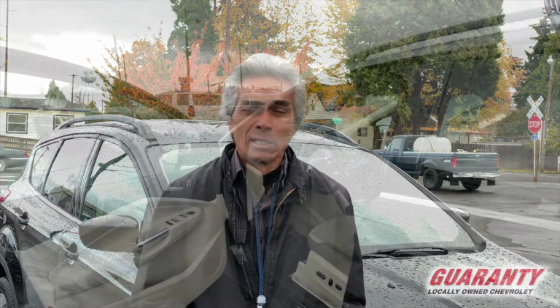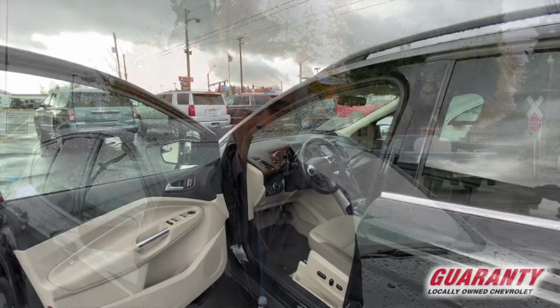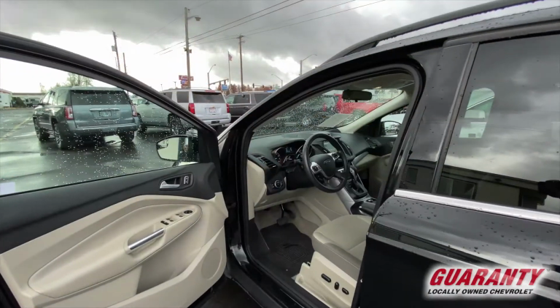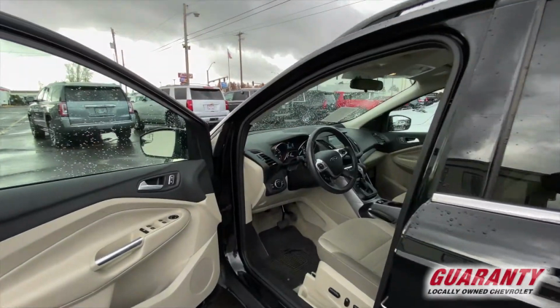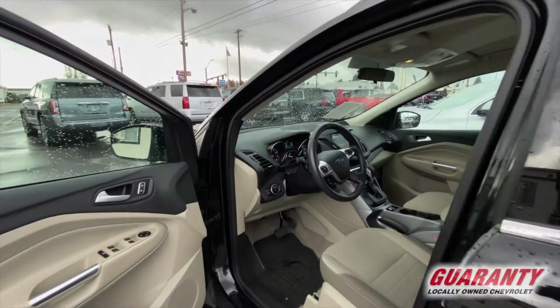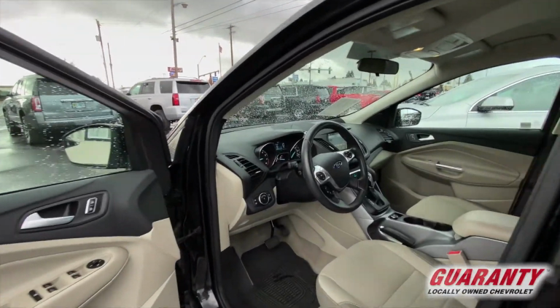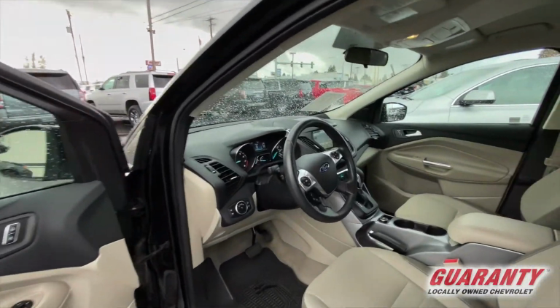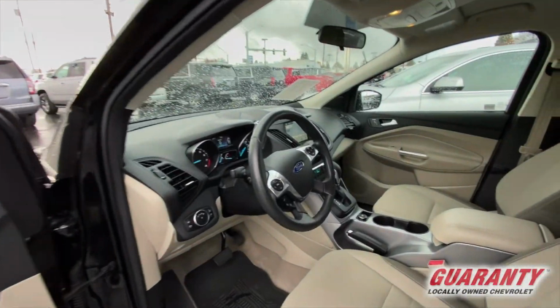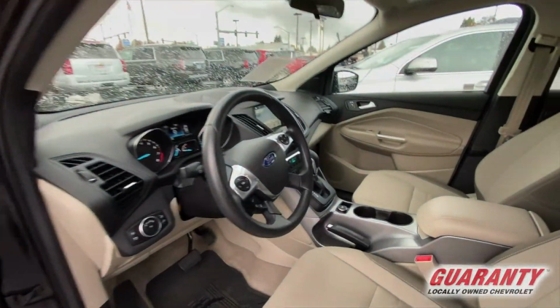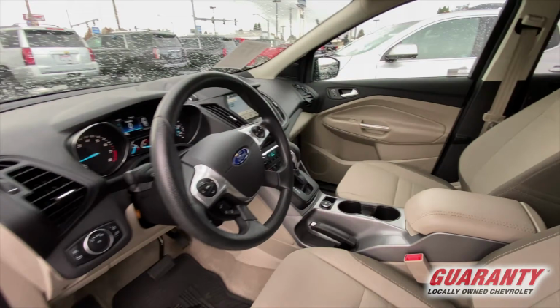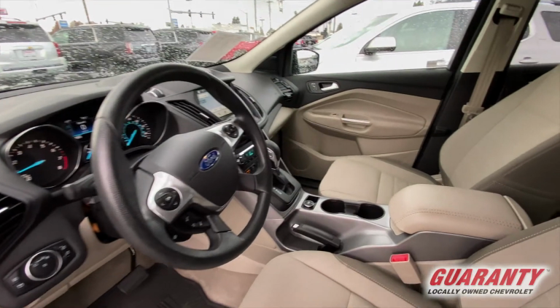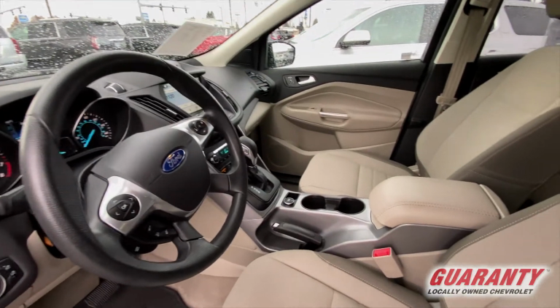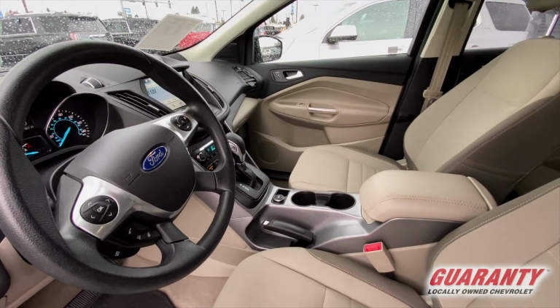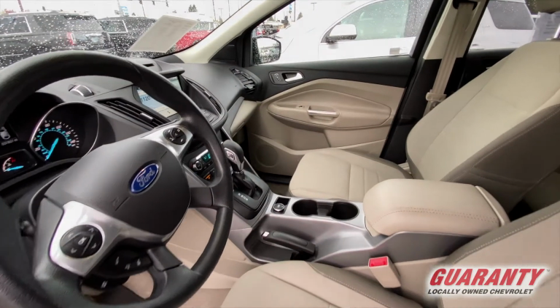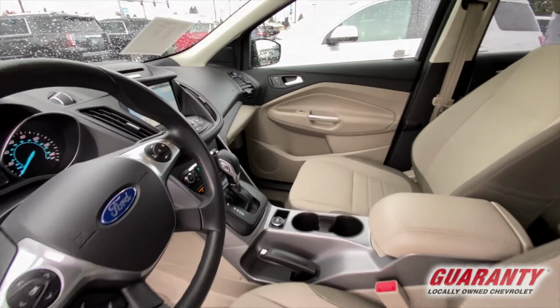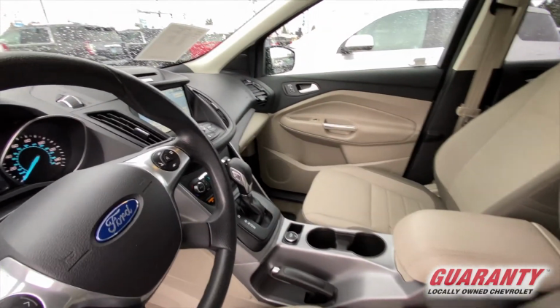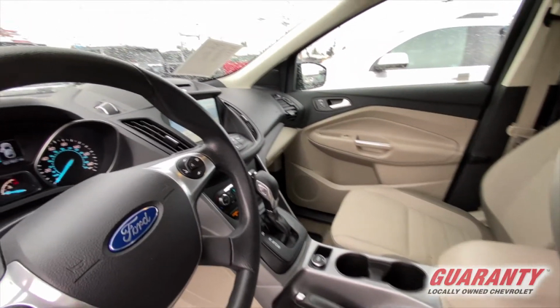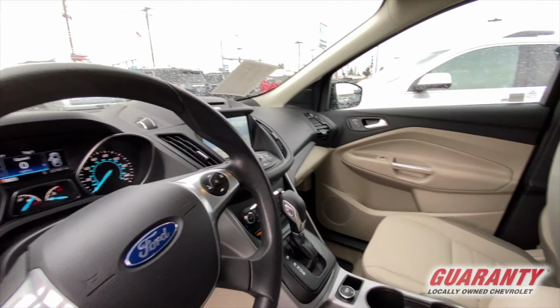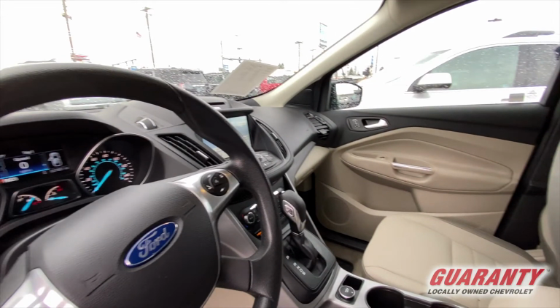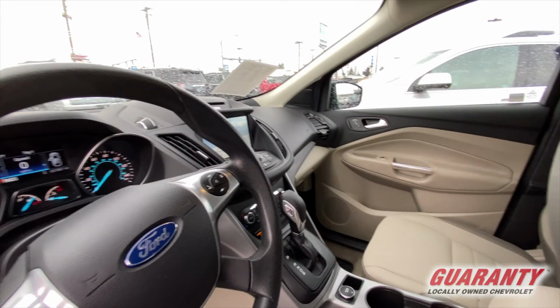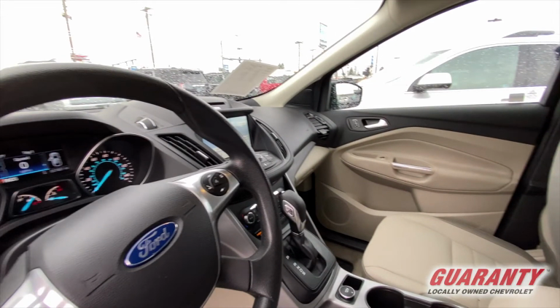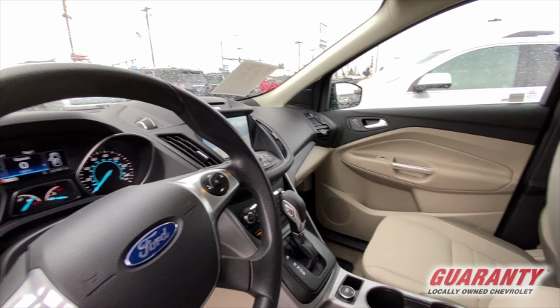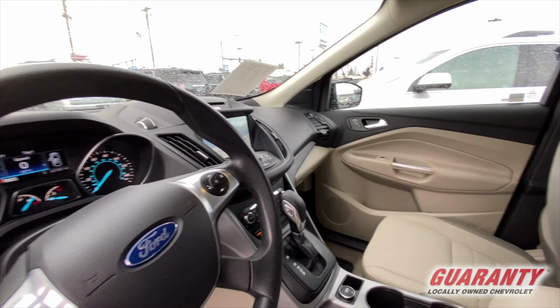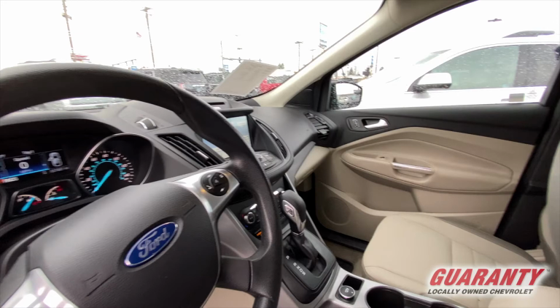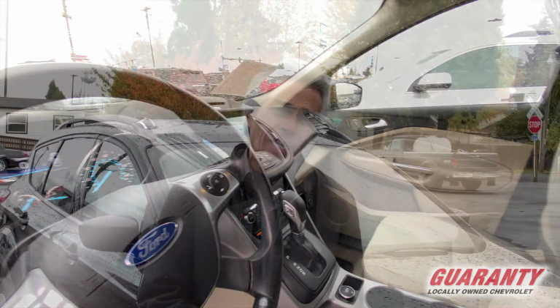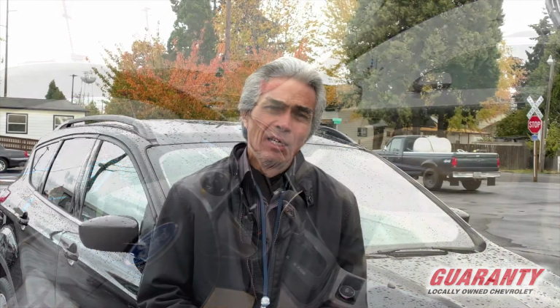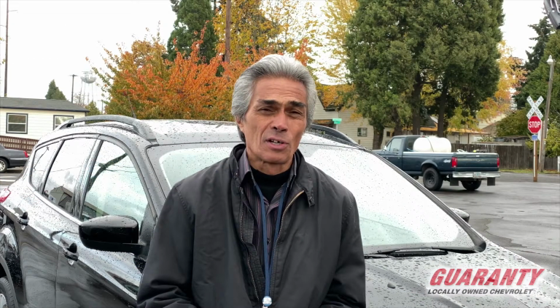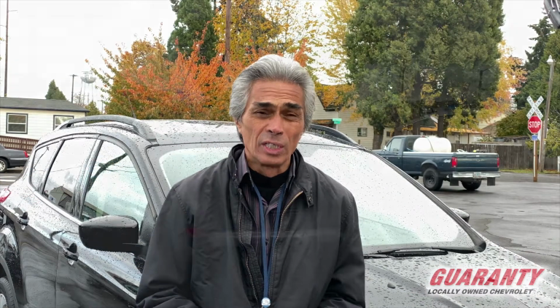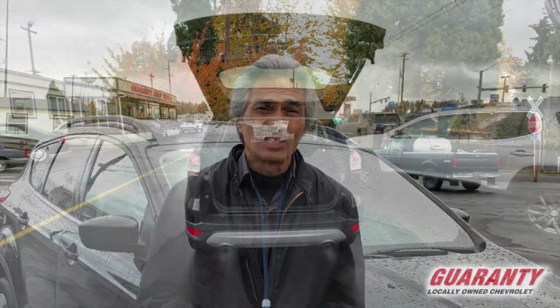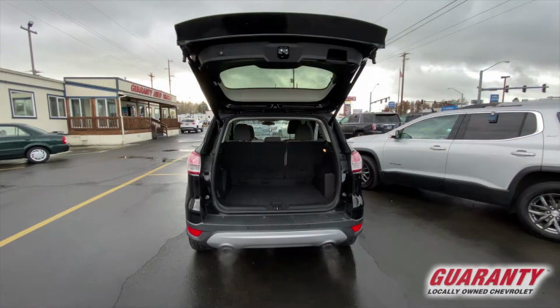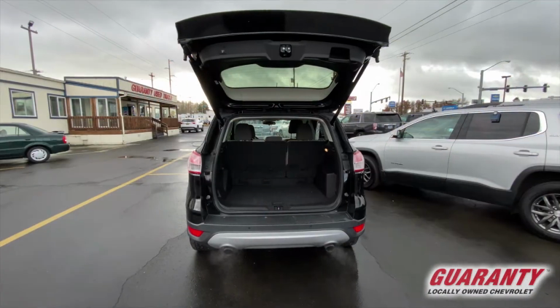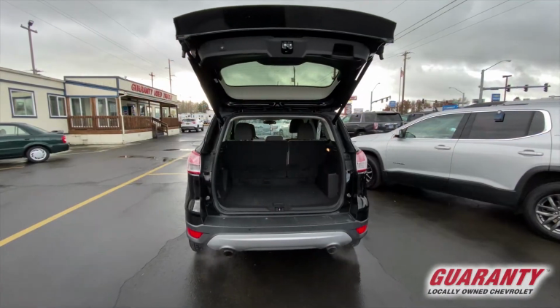Got a power driver seat with lumbar adjust, got all the nice features — Bluetooth, Ford Sync option. You can pair your phone up and get apps and that kind of great thing. This is a really nice driving car and well maintained.